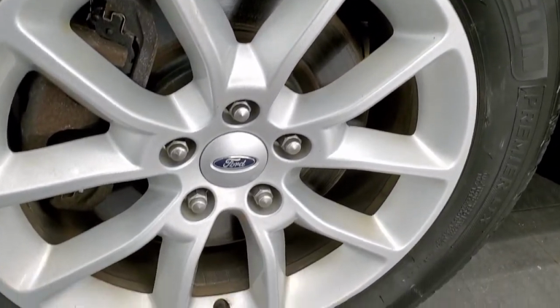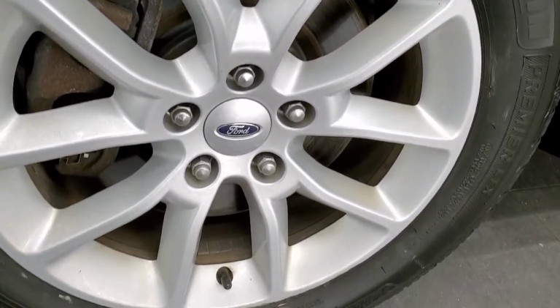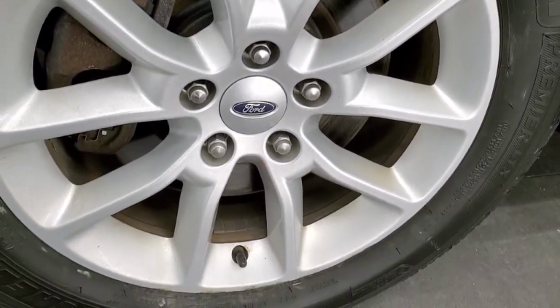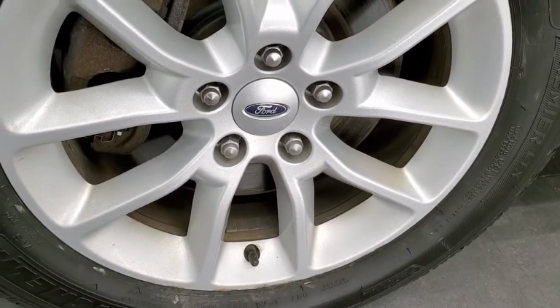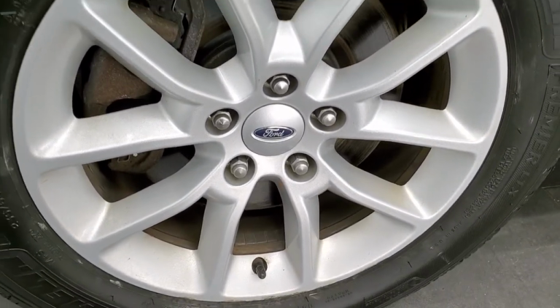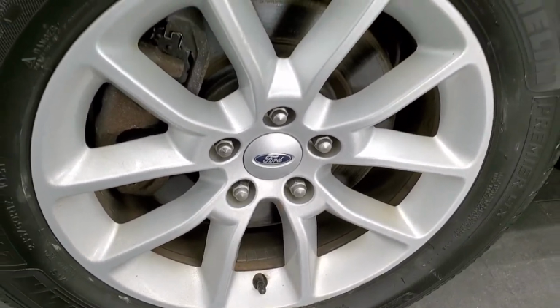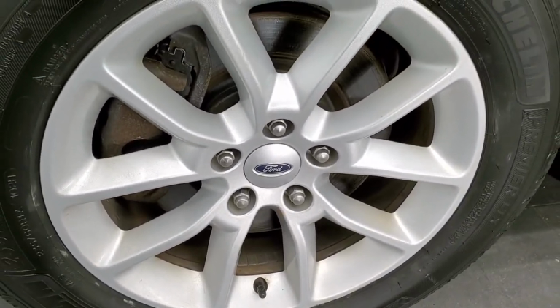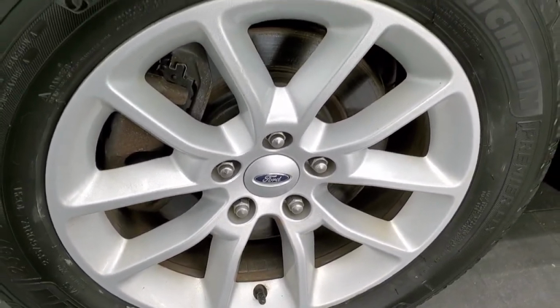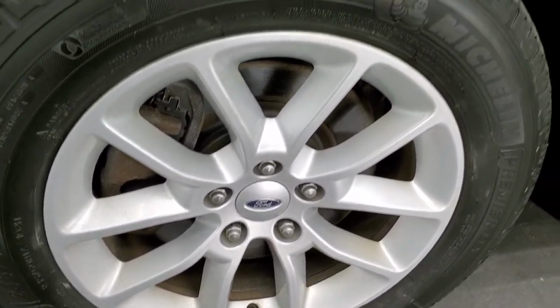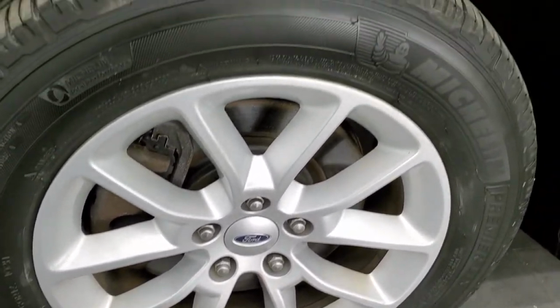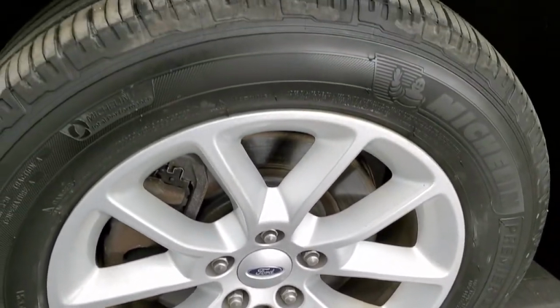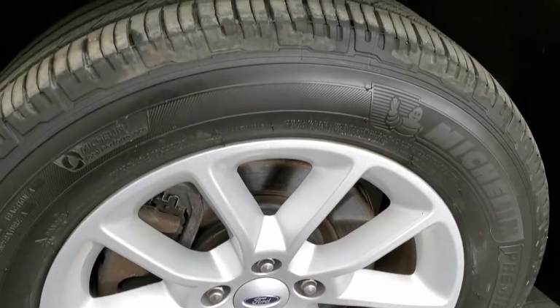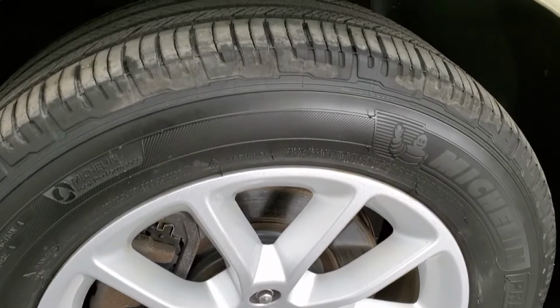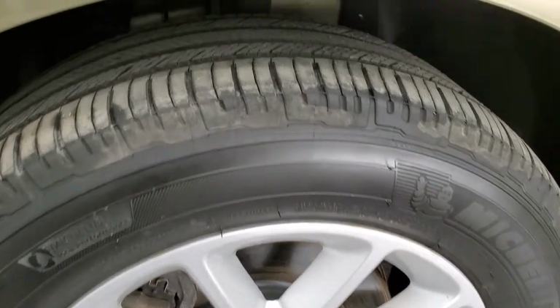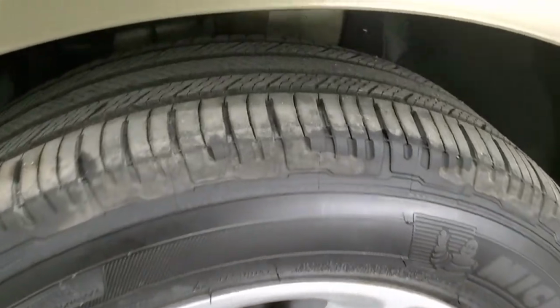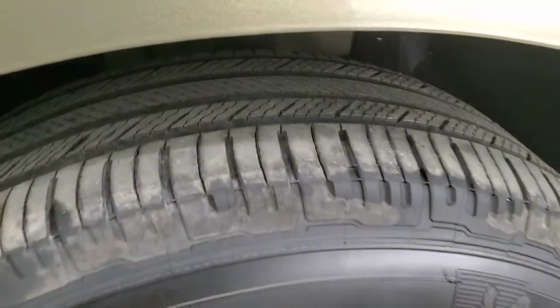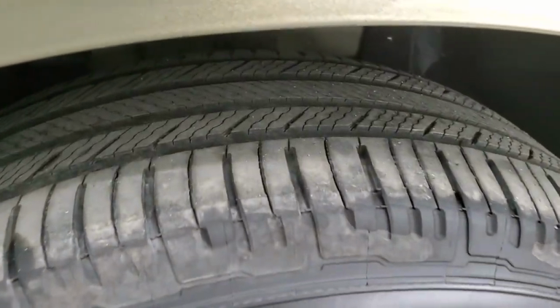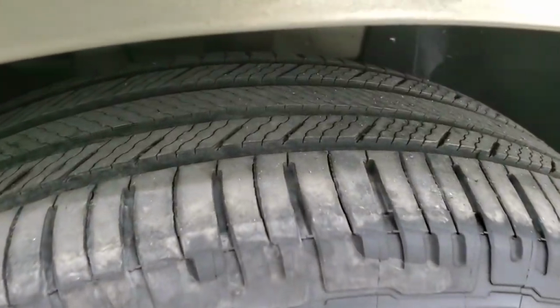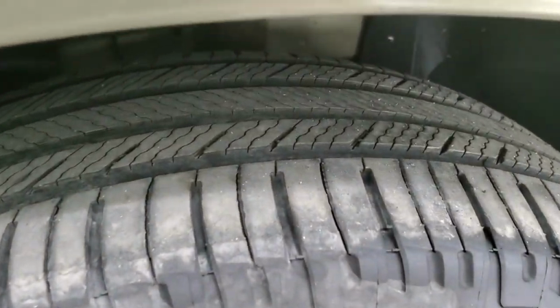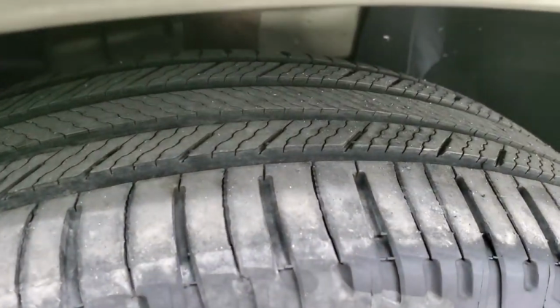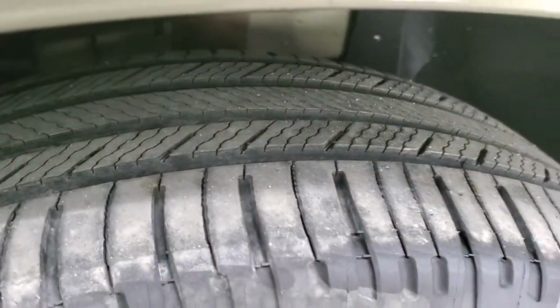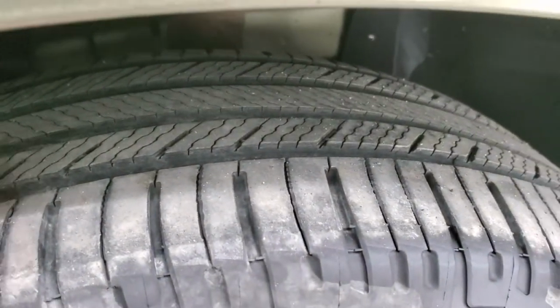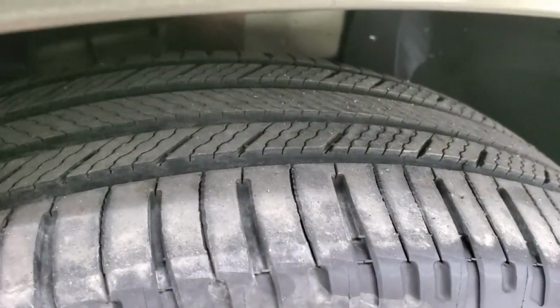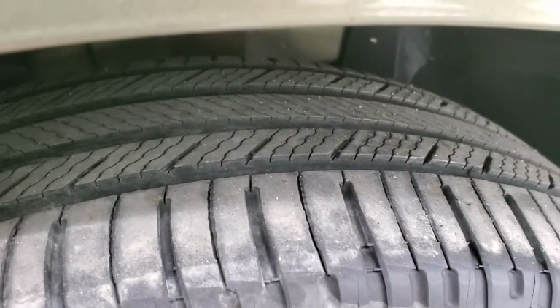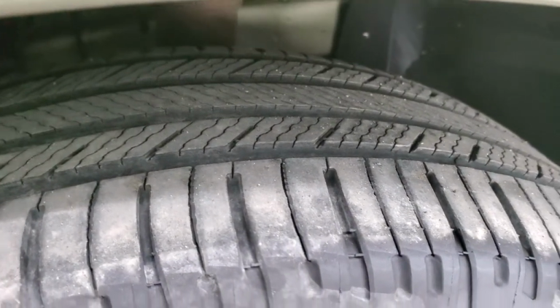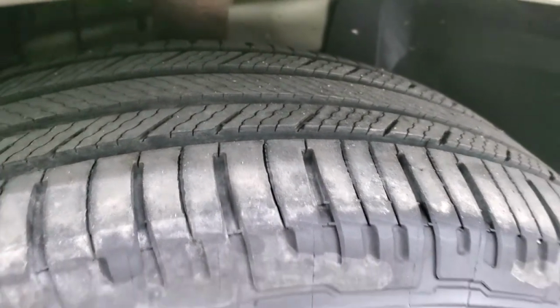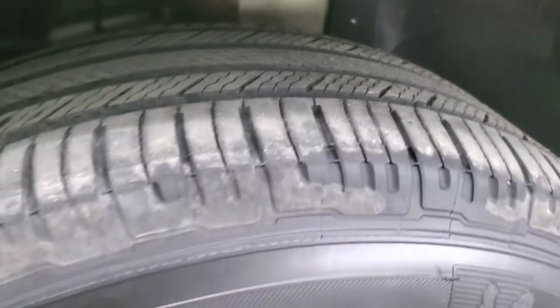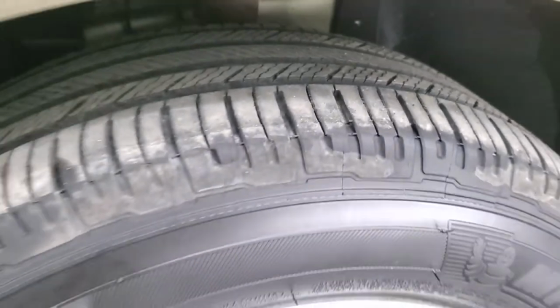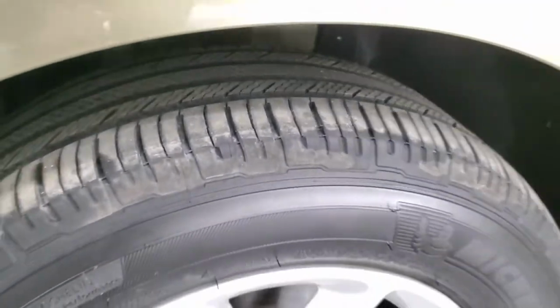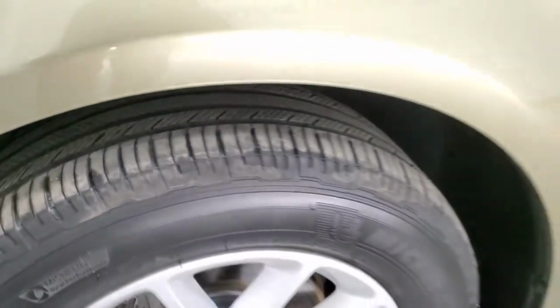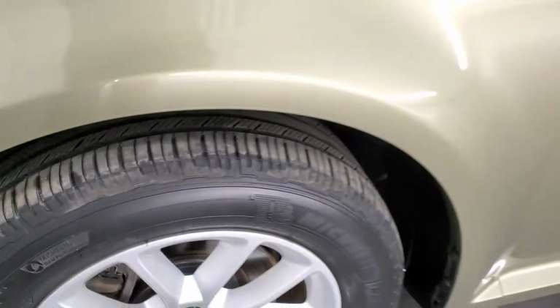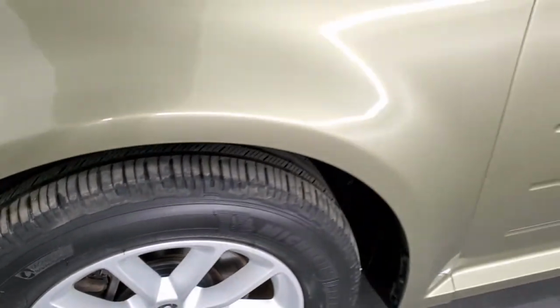It comes with 17-inch painted alloy rims and it has Michelin Premier 235-60R17 tires. These tires have right around half the tread left on them and are in nice condition.